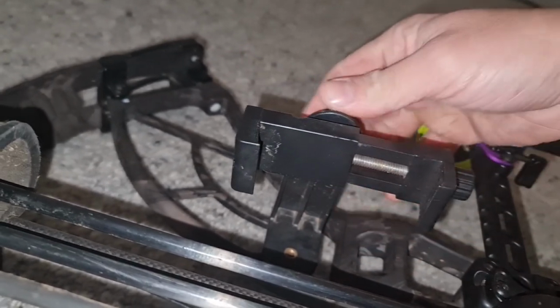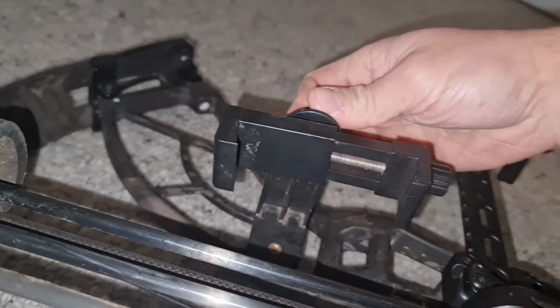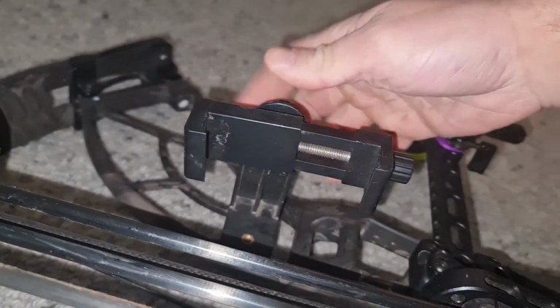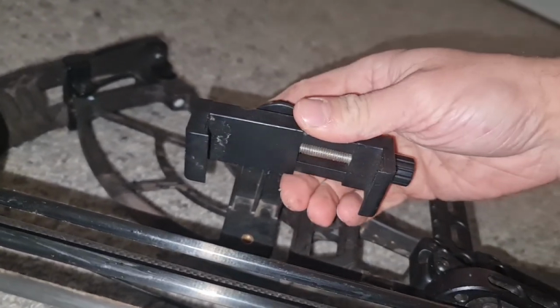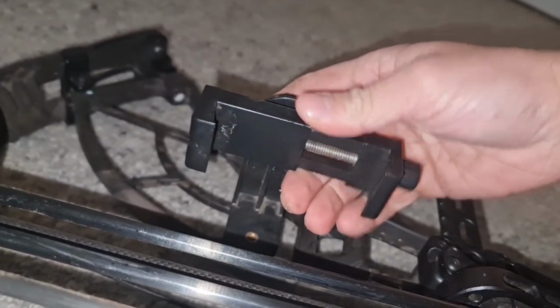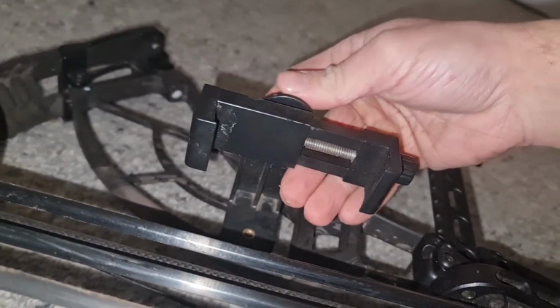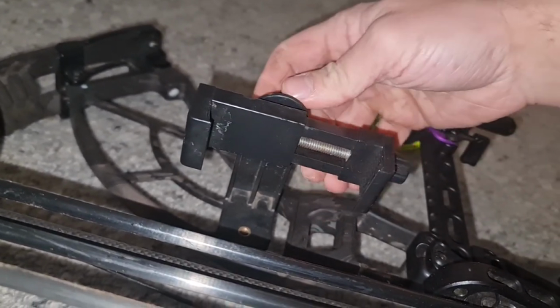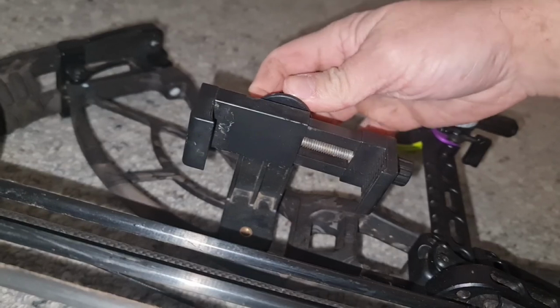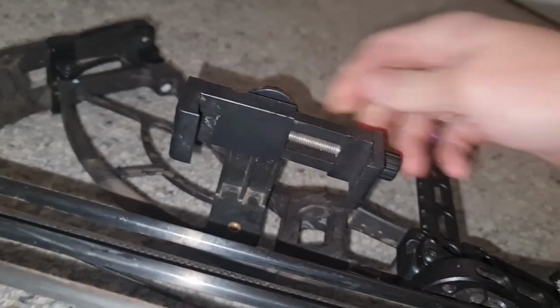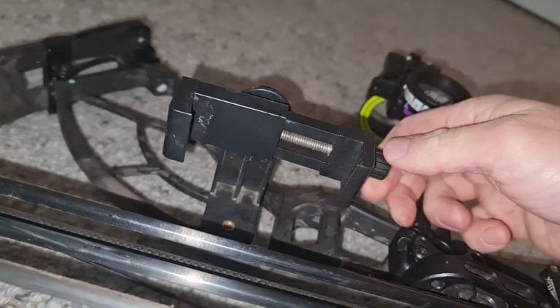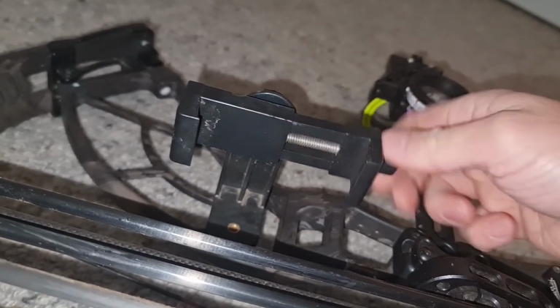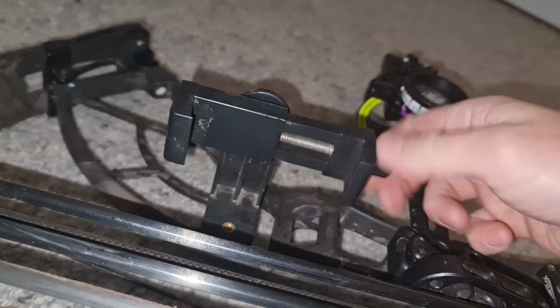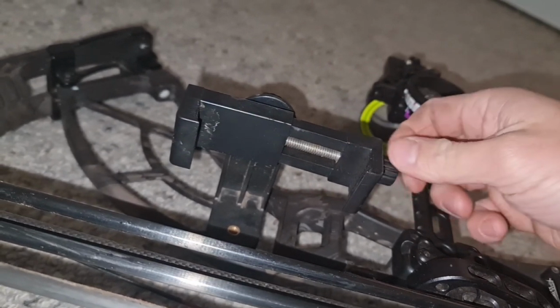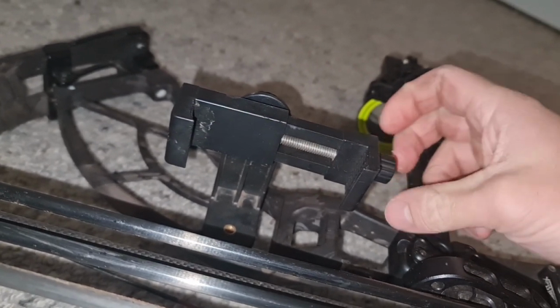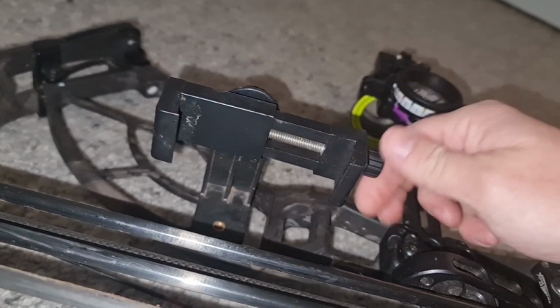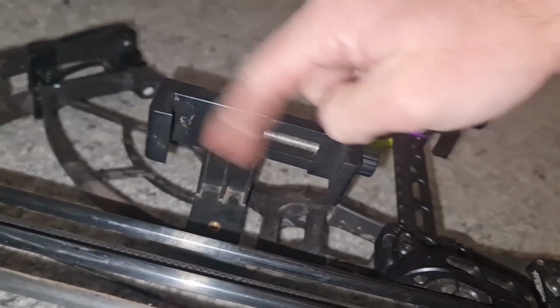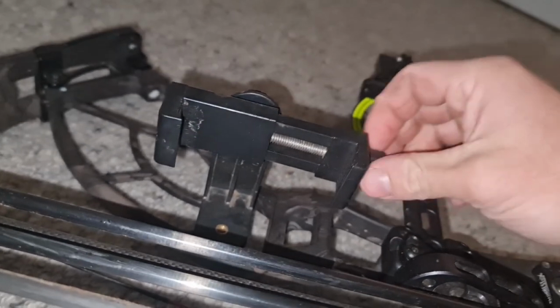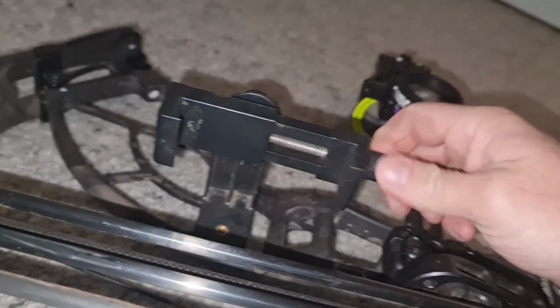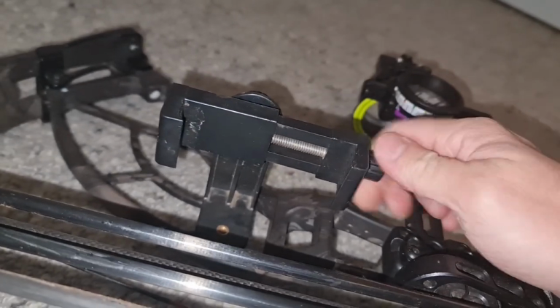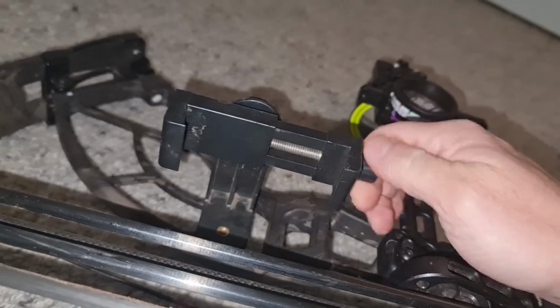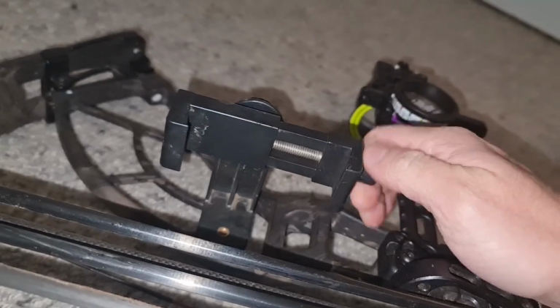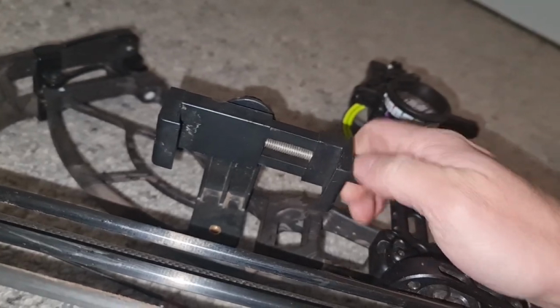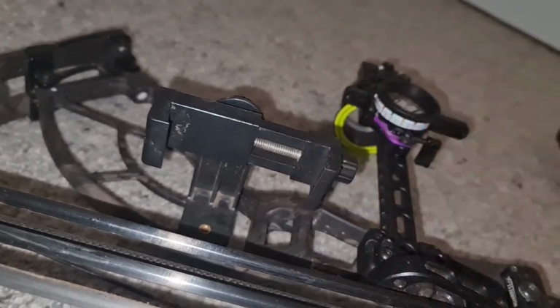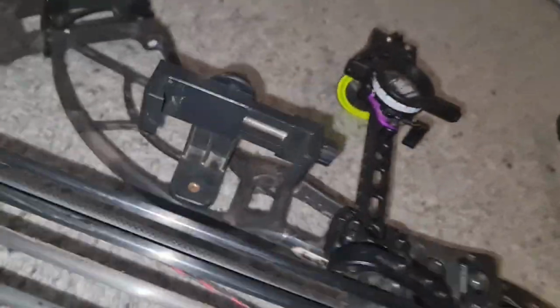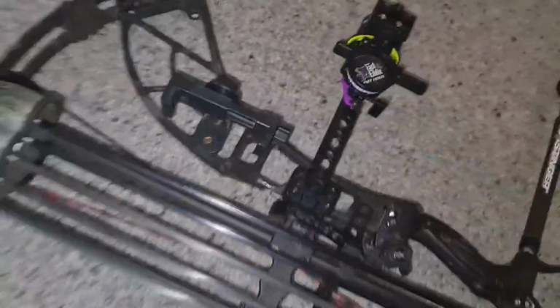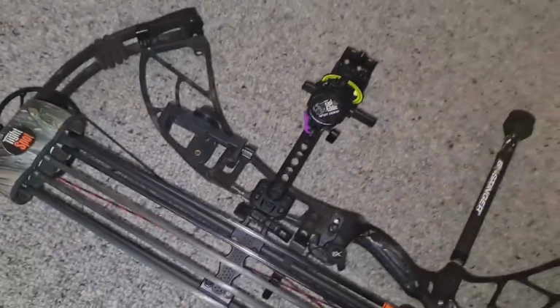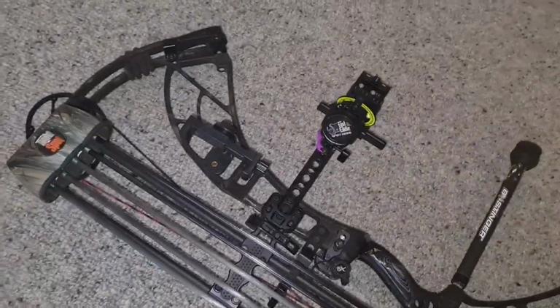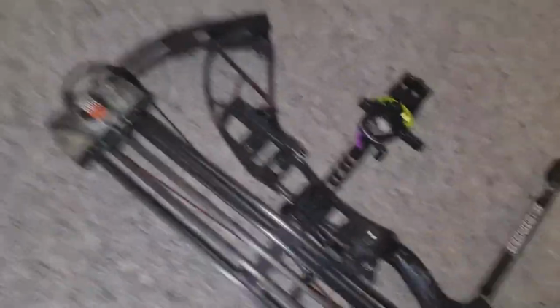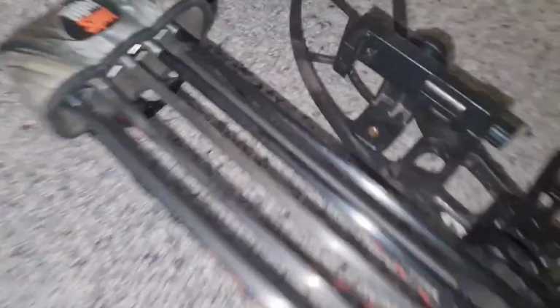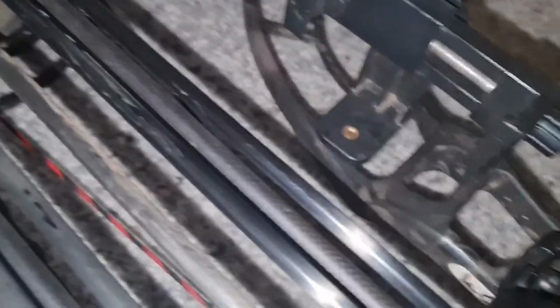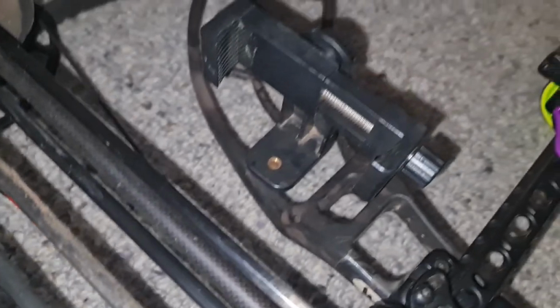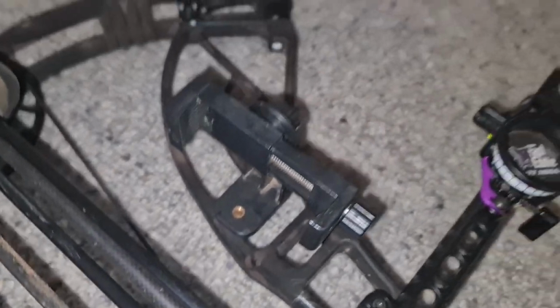Obviously I don't do it like that because I'm using it for YouTube, but all in all the phone goes in there. It's not a bad mount — I quite like it, I use it a lot. So hopefully that helps someone out.